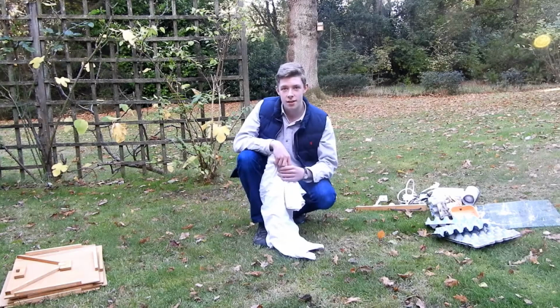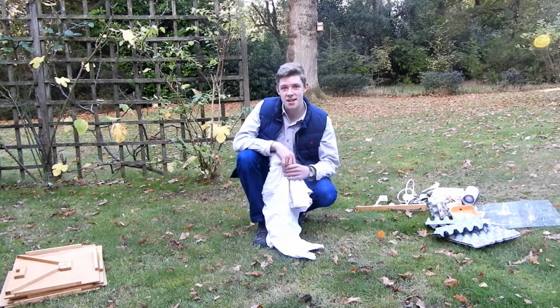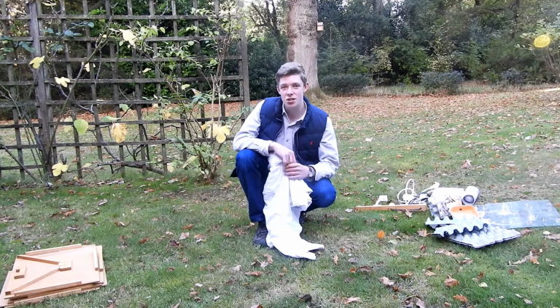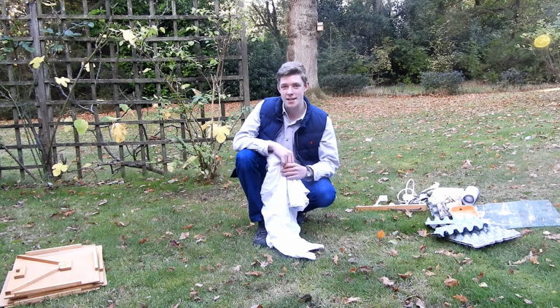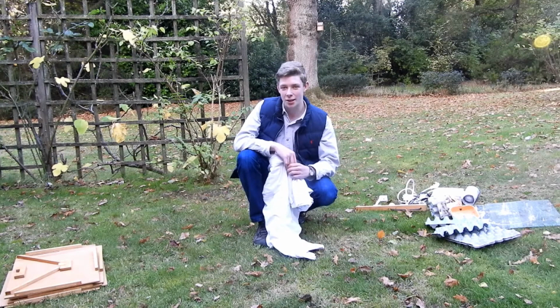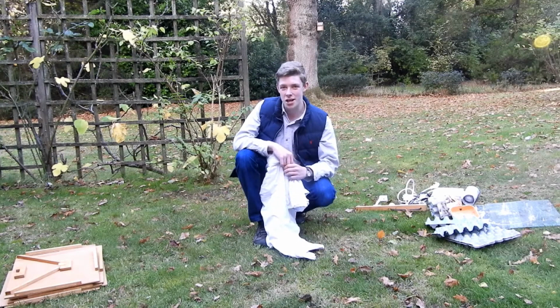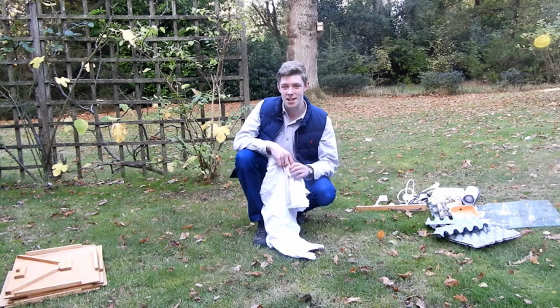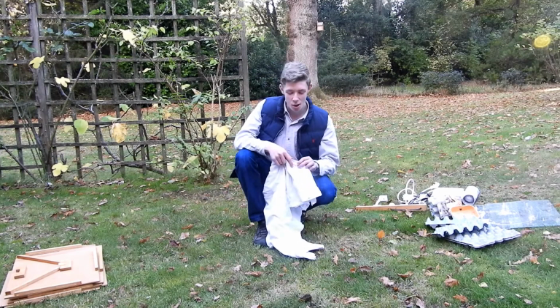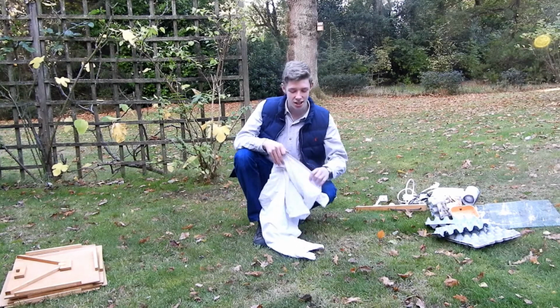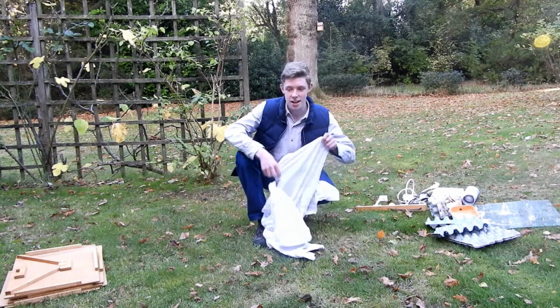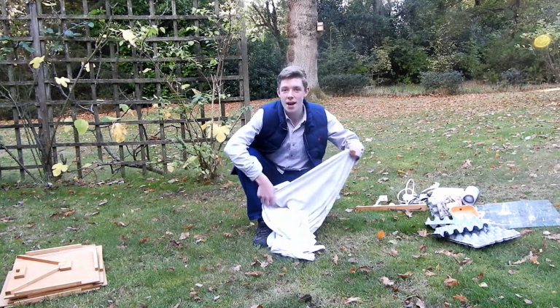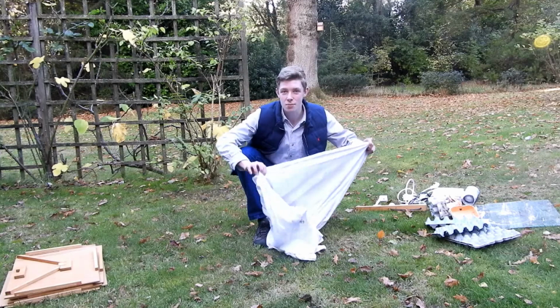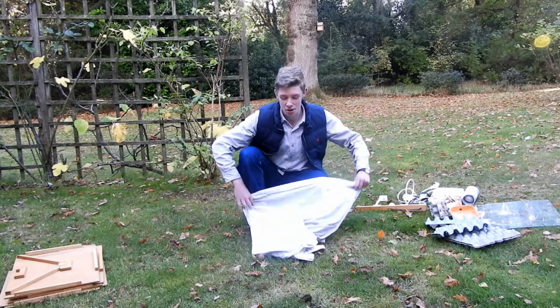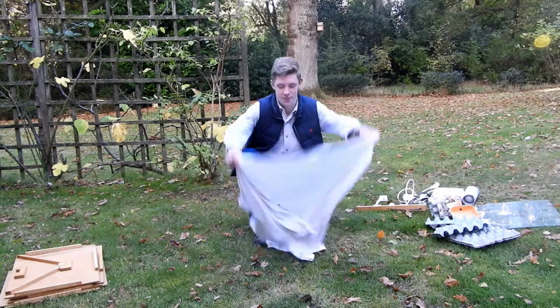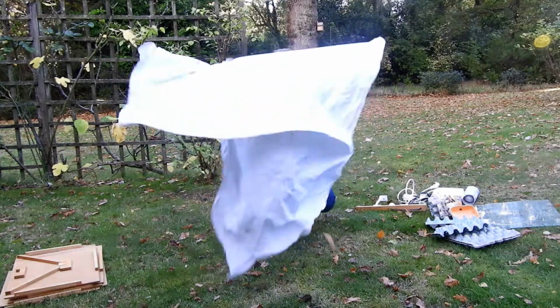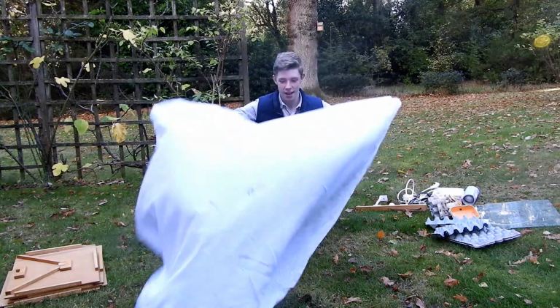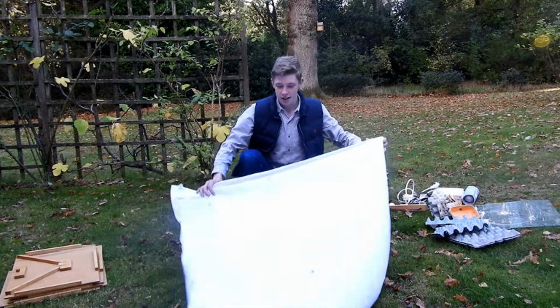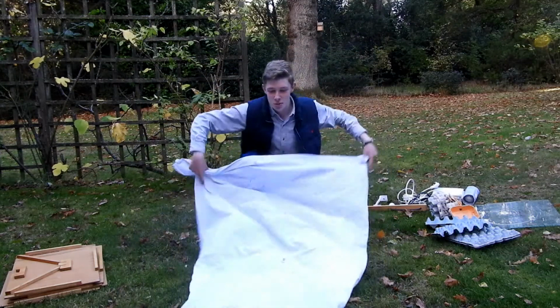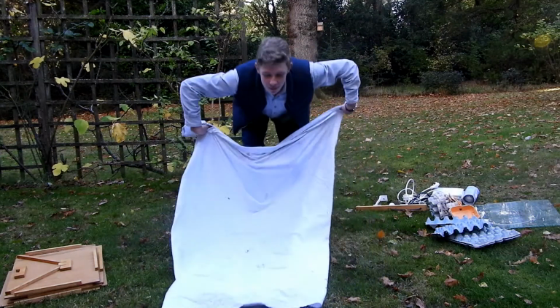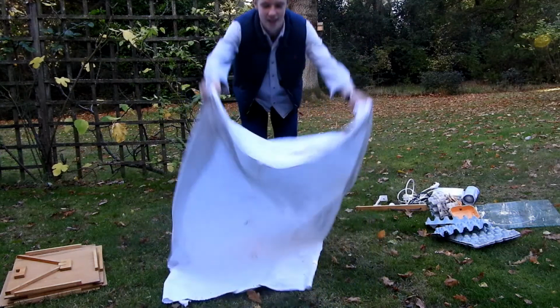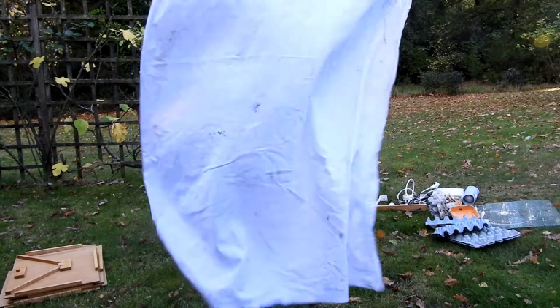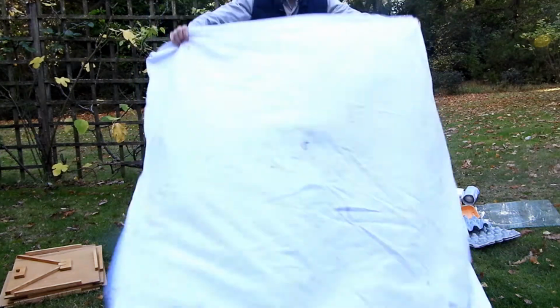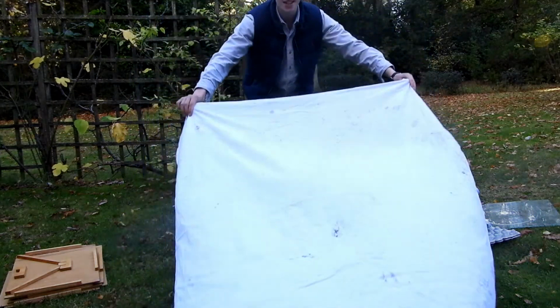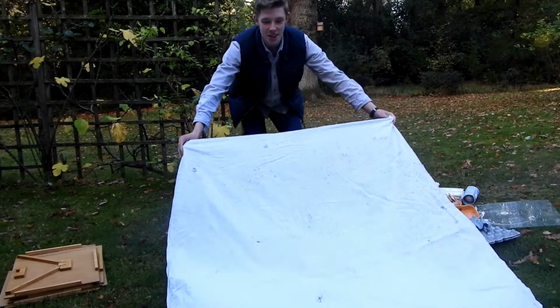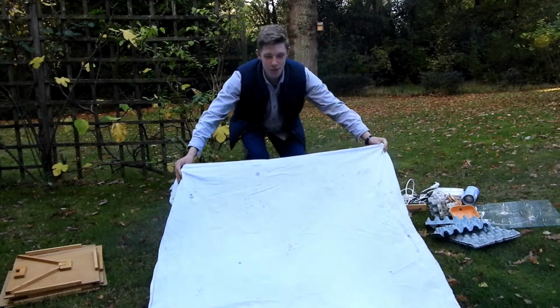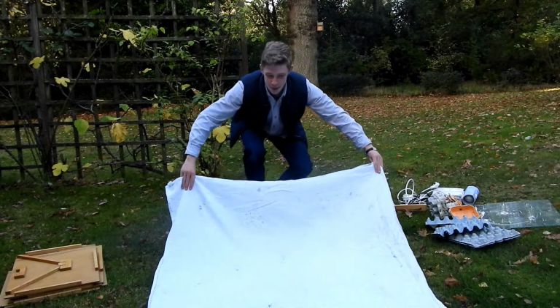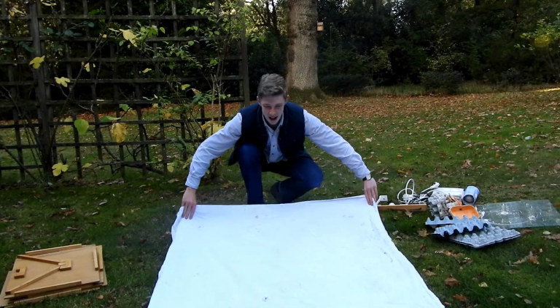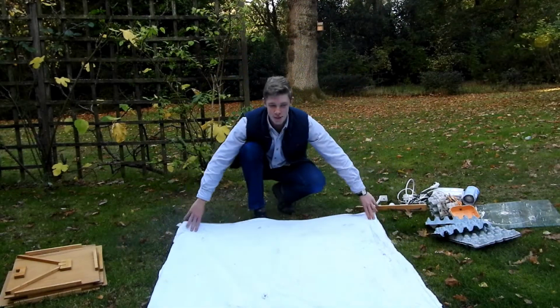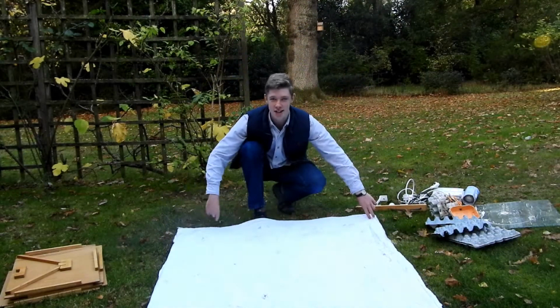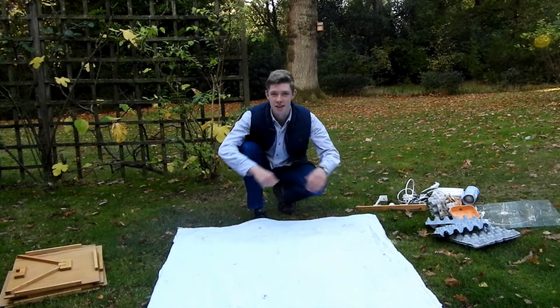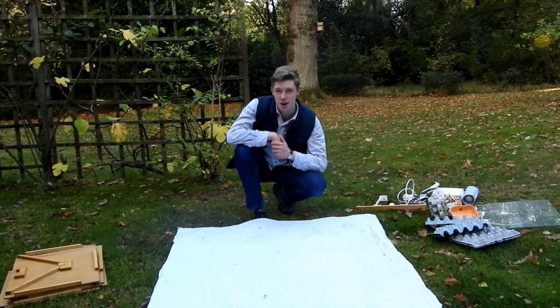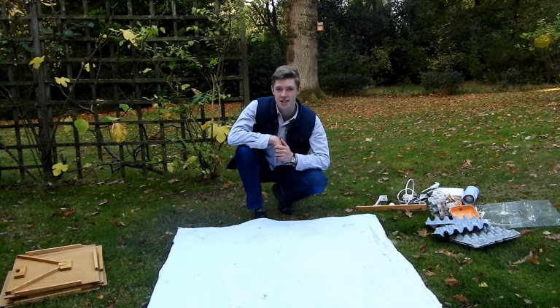The first thing you should do when assembling your moth trap is to lay a white sheet where you're going to put your moth trap. This will reflect the light of the bulb and make it more attractive to passing moths.